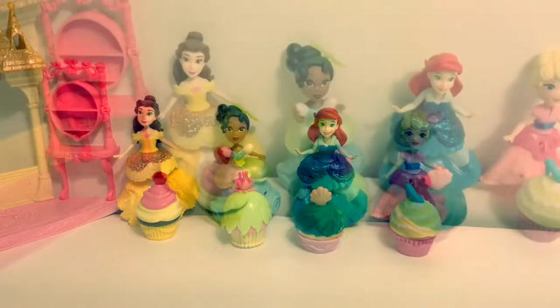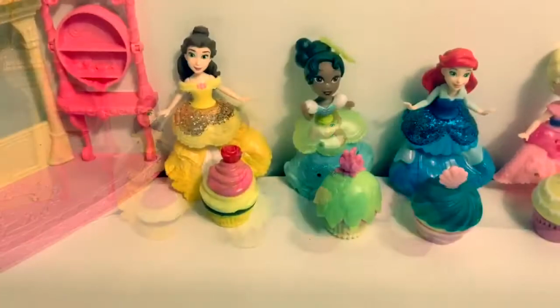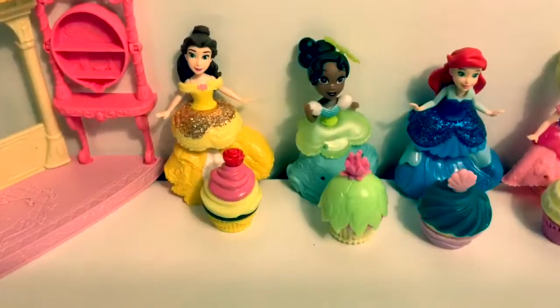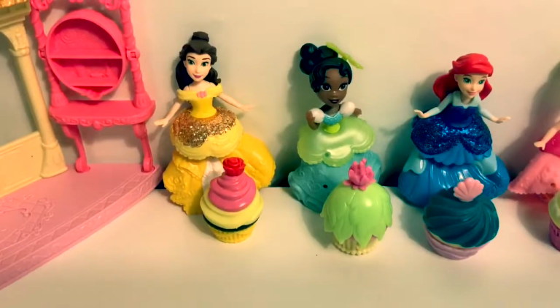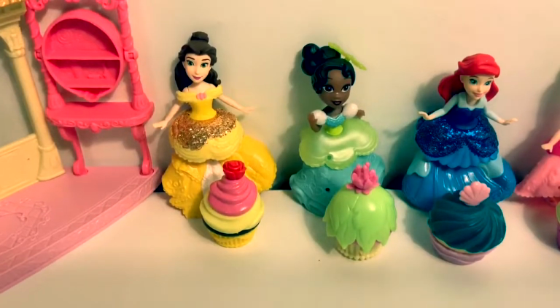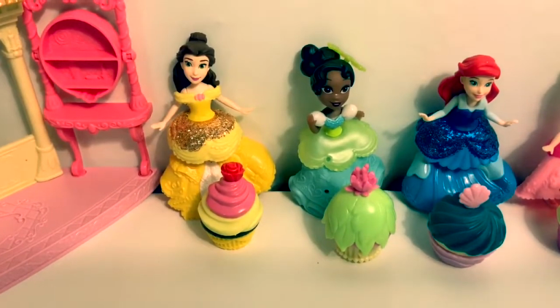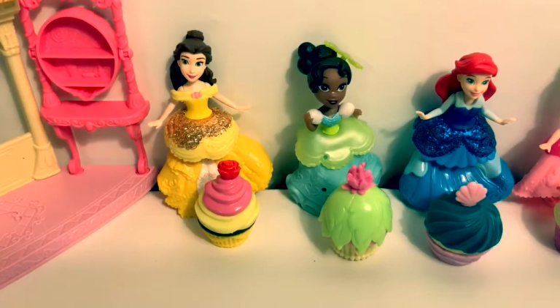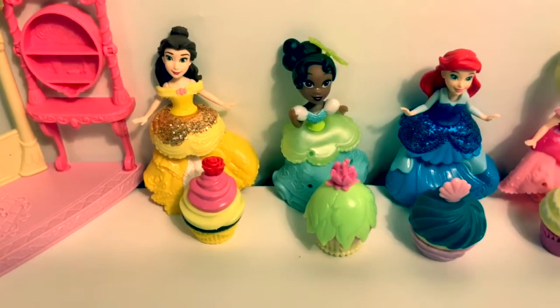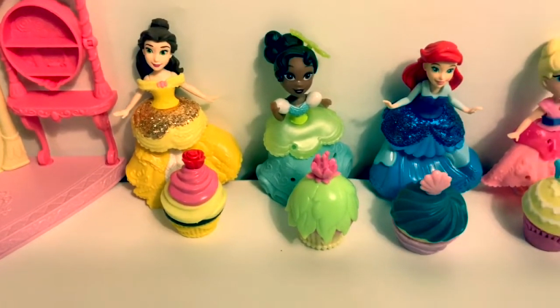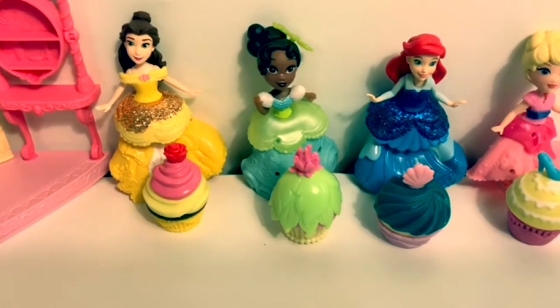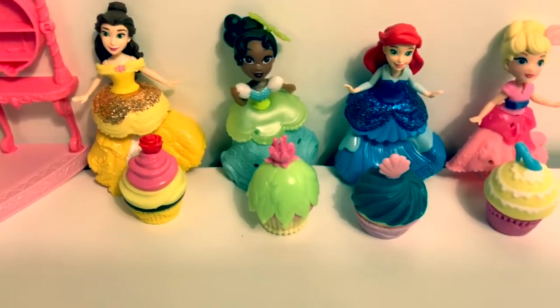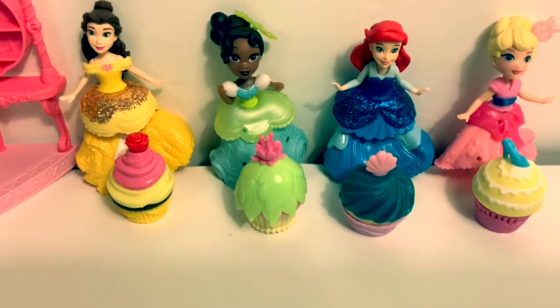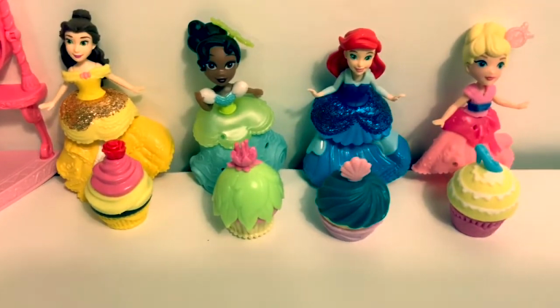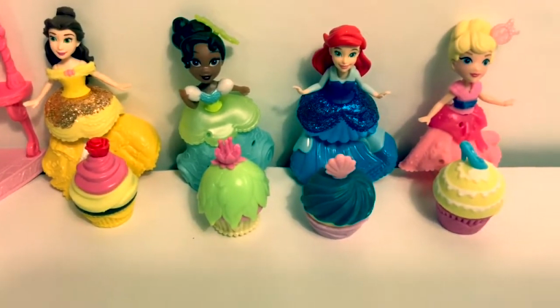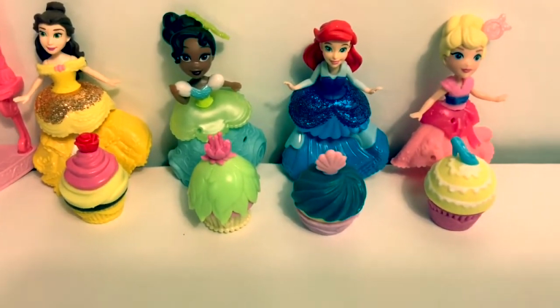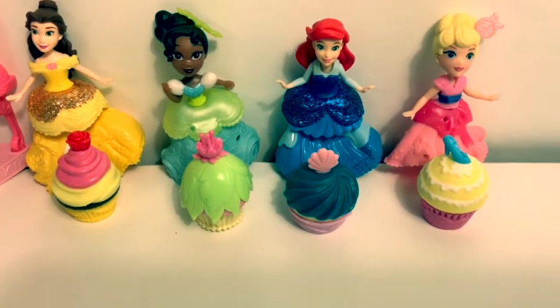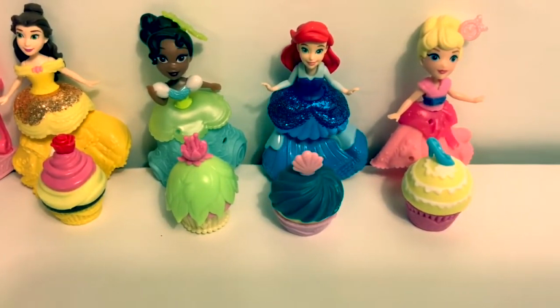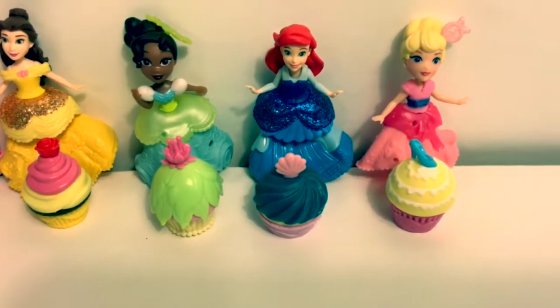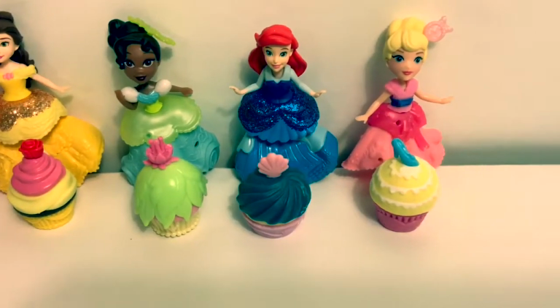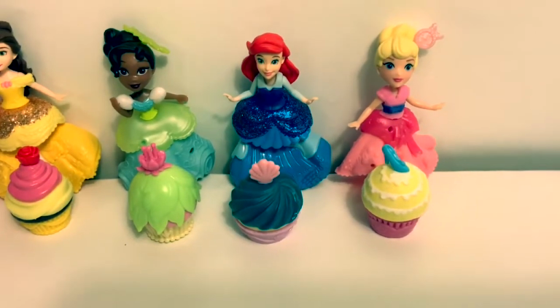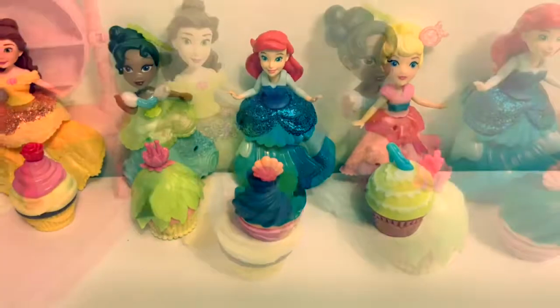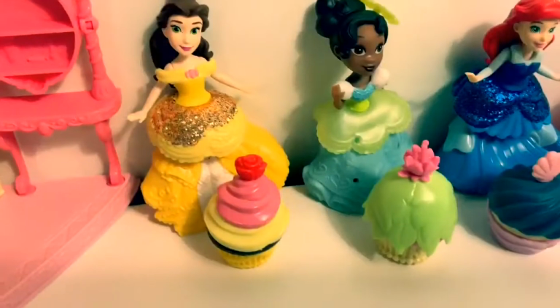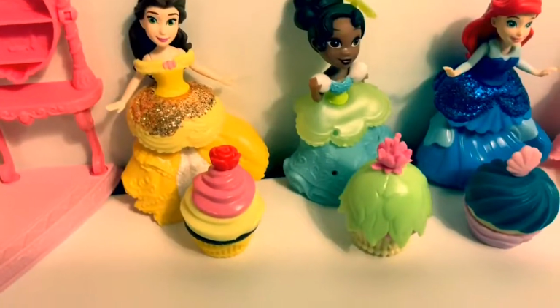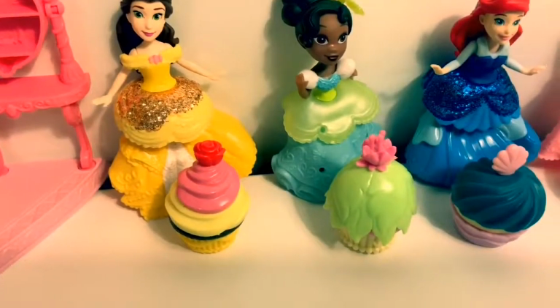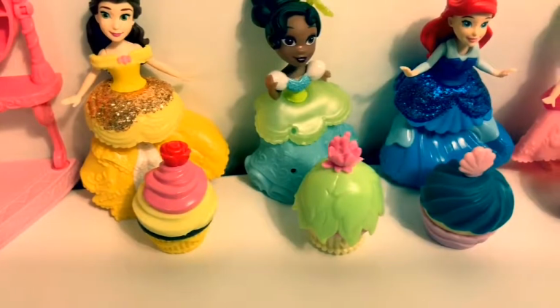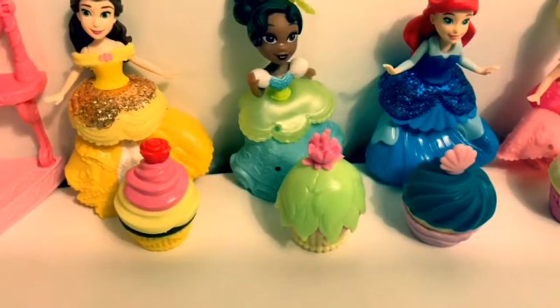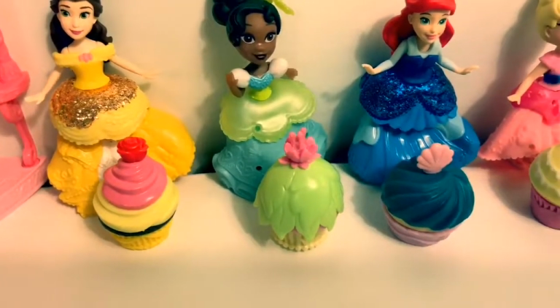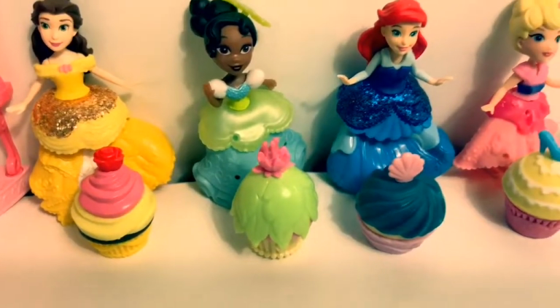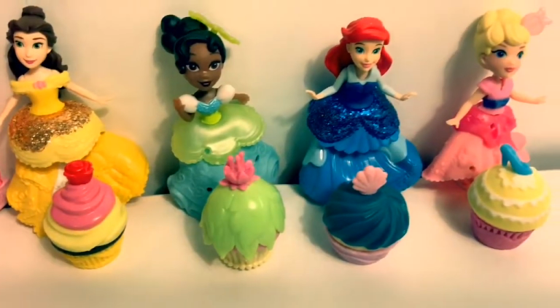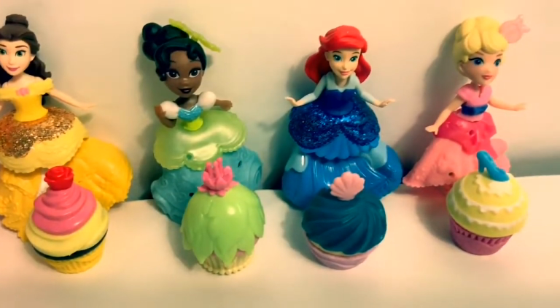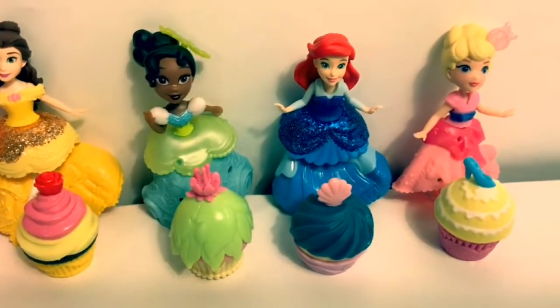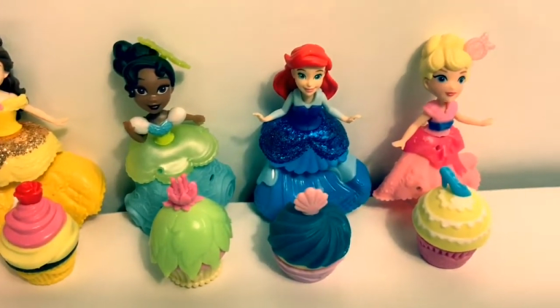Now all the princesses can enjoy their cupcakes. Thank you for coming to Fun Toys Mundo. Become a friend and click subscribe. And keep watching for more videos in English y Español. Adios amigos.